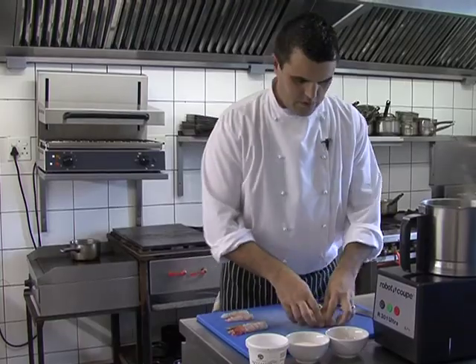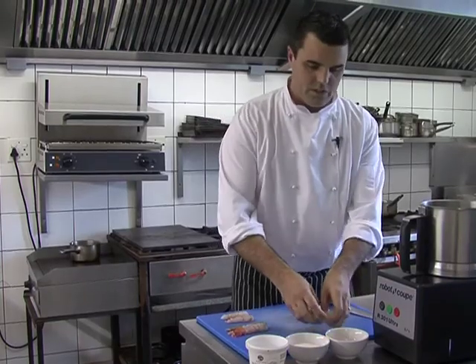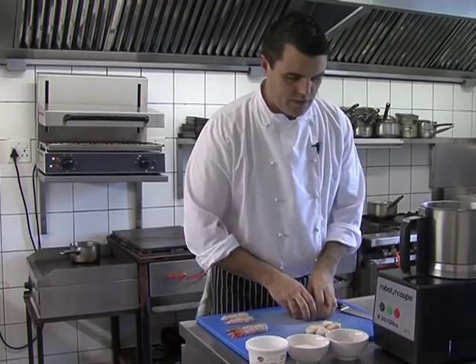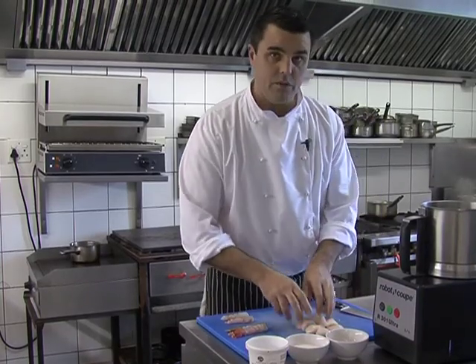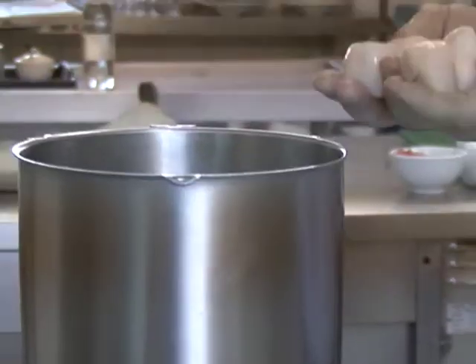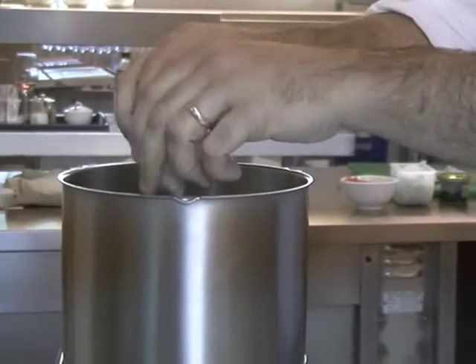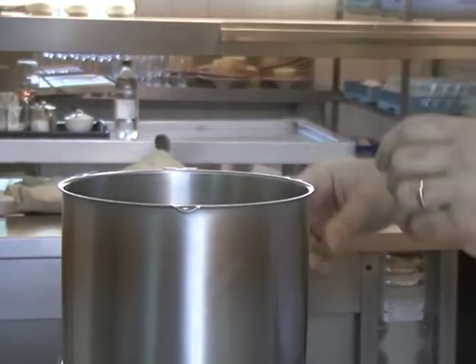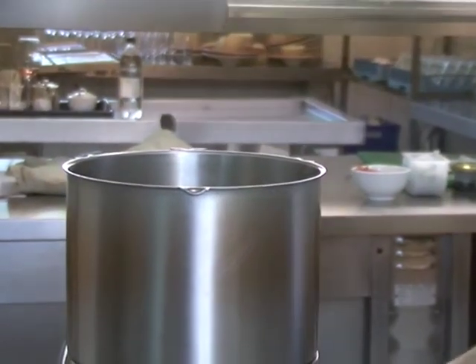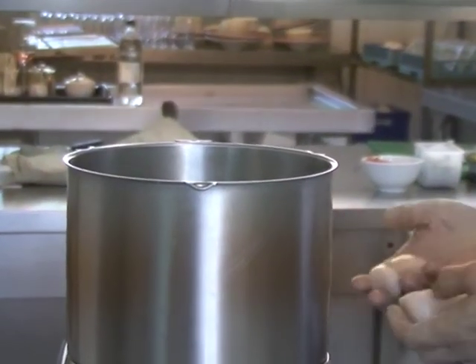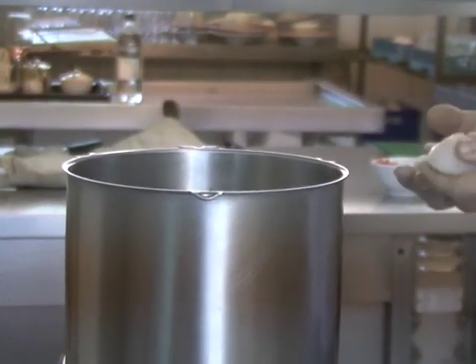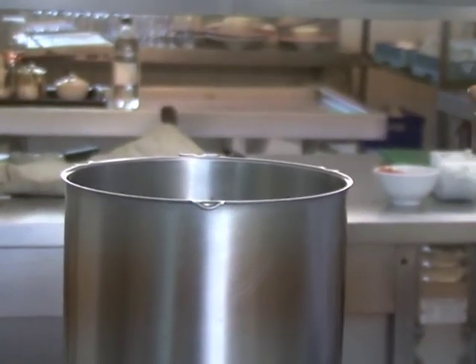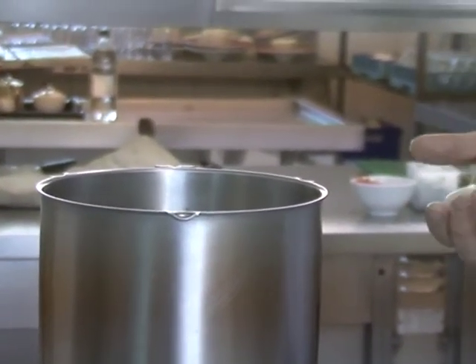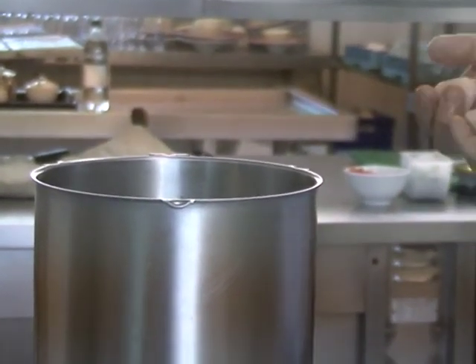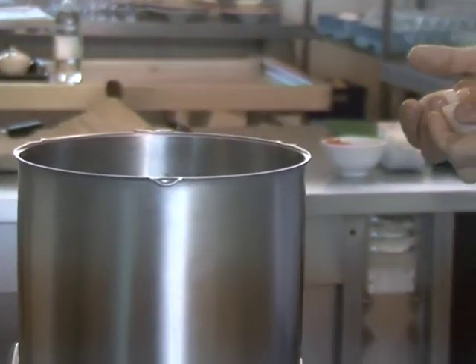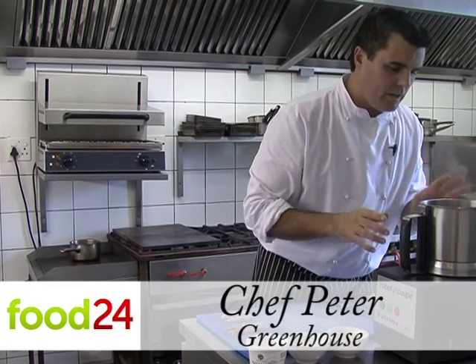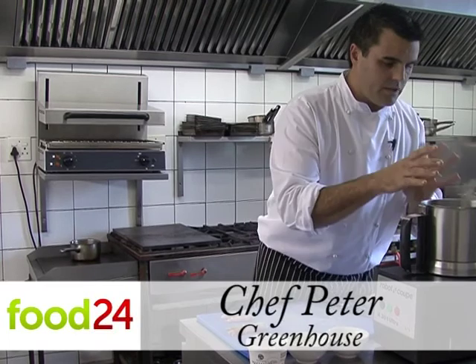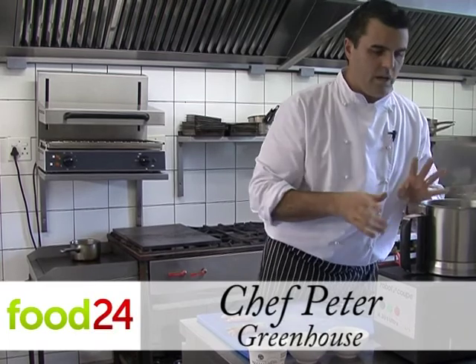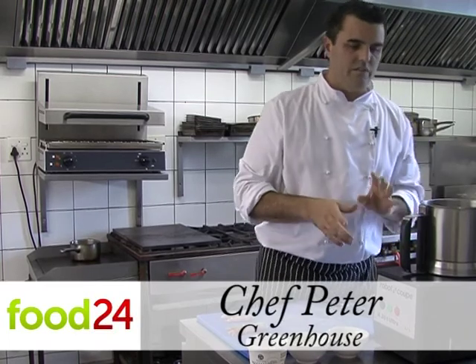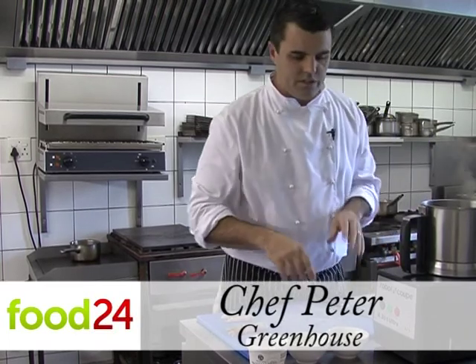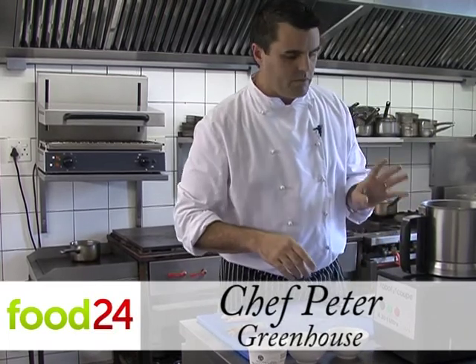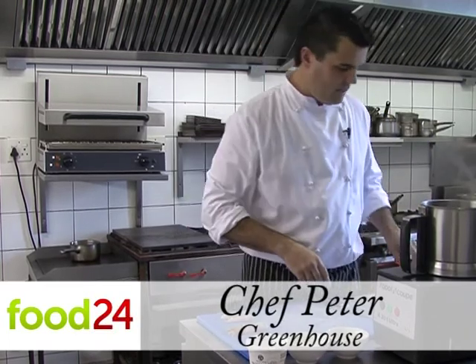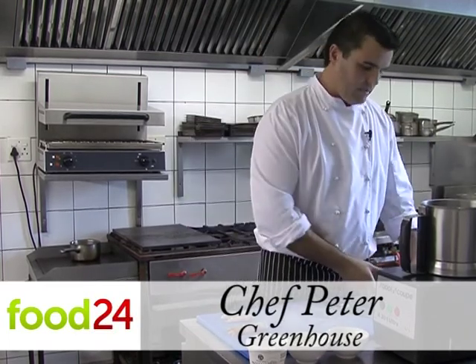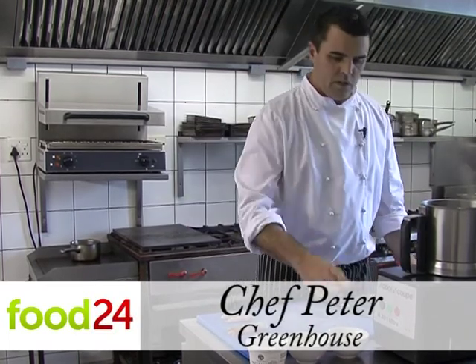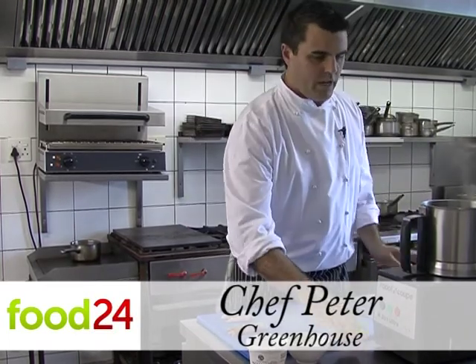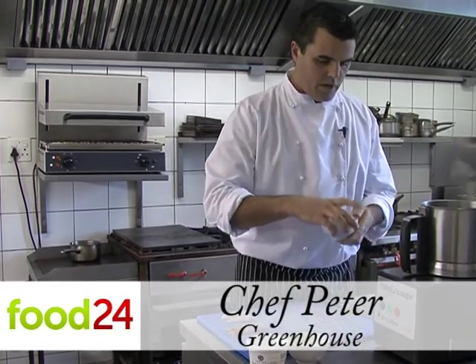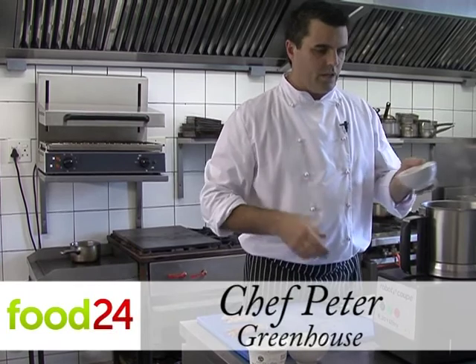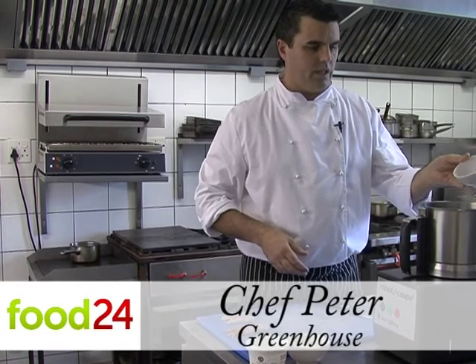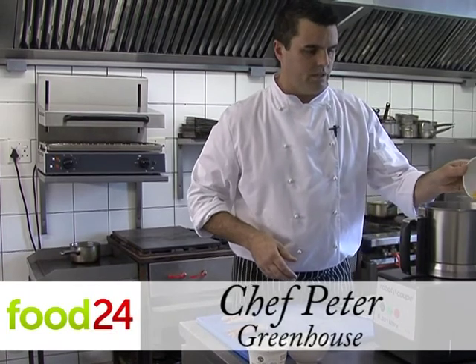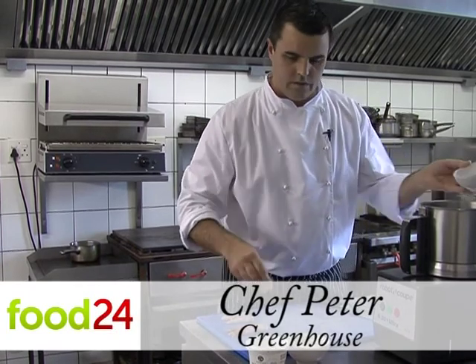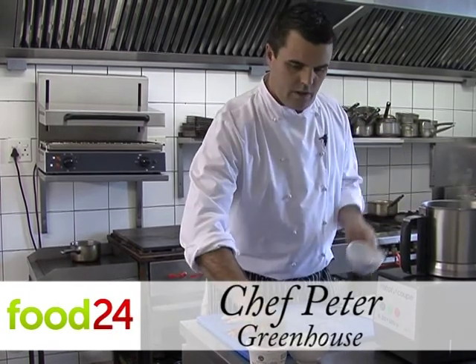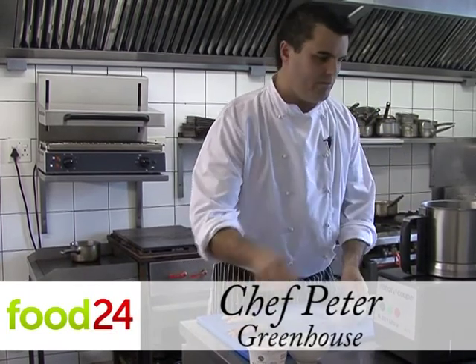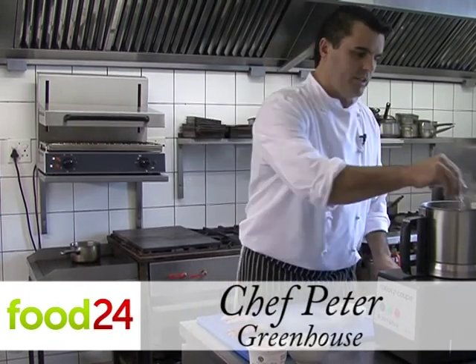For our scallop mousse, we're going to add the scallops to the blender. They've been defrosted and dried out so they're not too wet — adding about 150 to 160 grams of scallop meat. We're going to add one egg yolk and a pinch of Maldon salt.